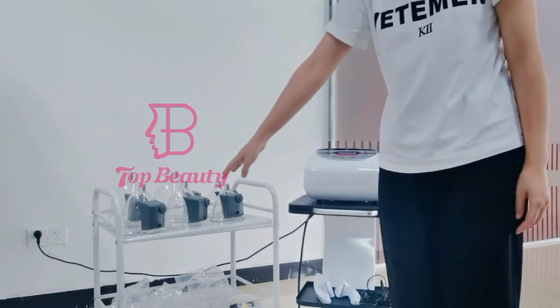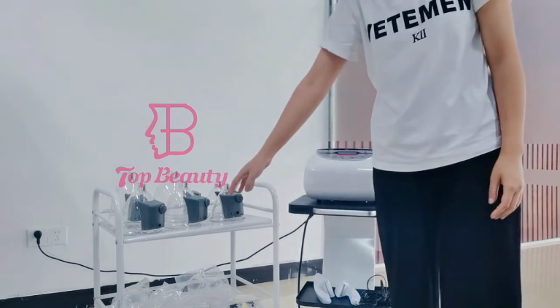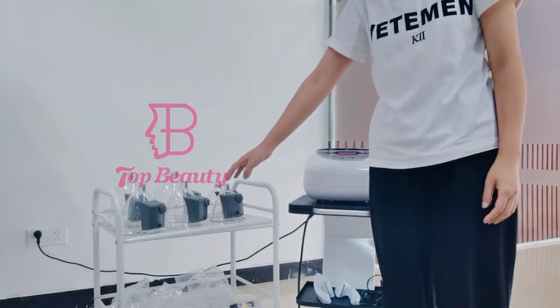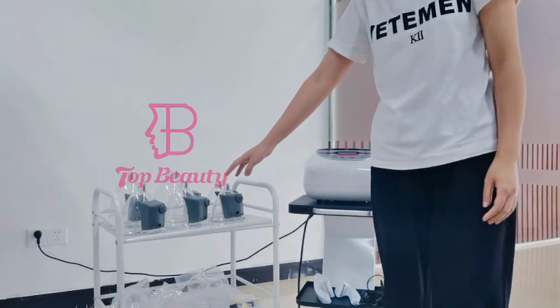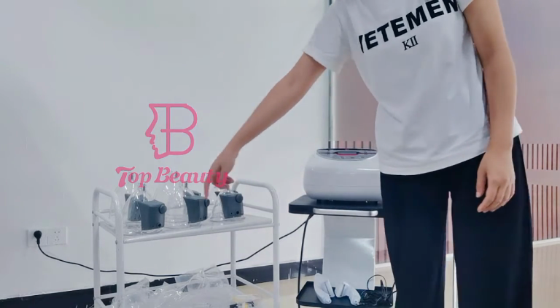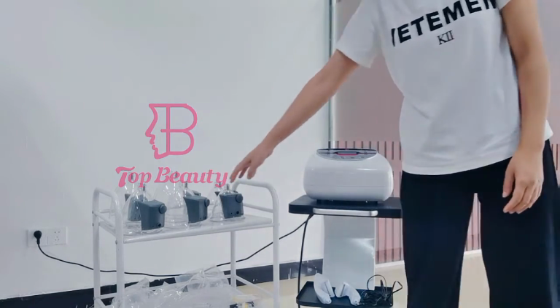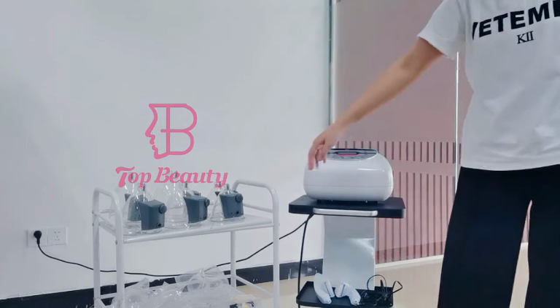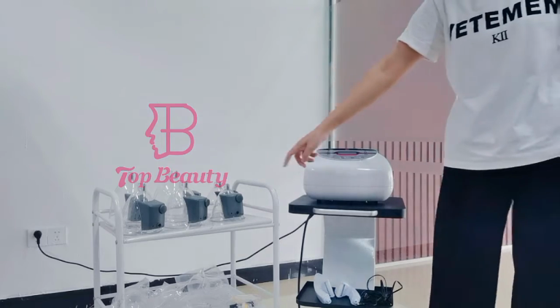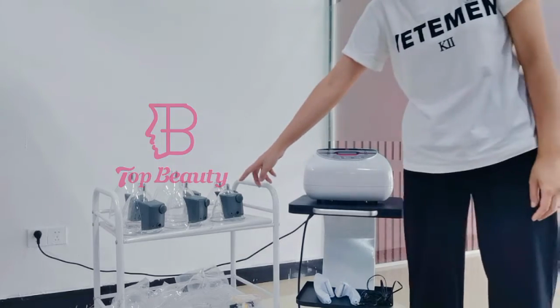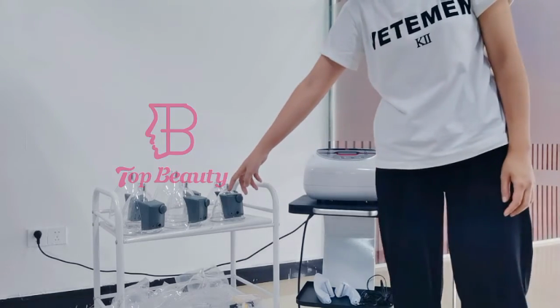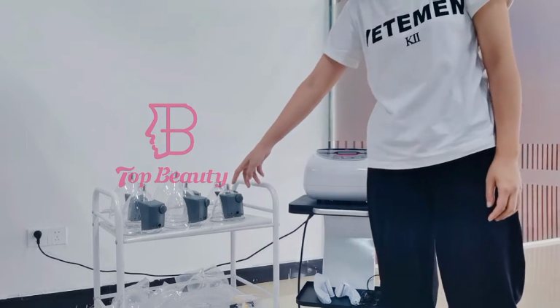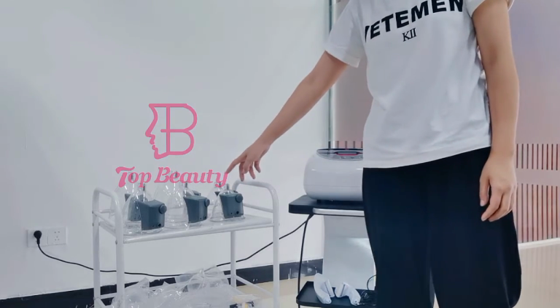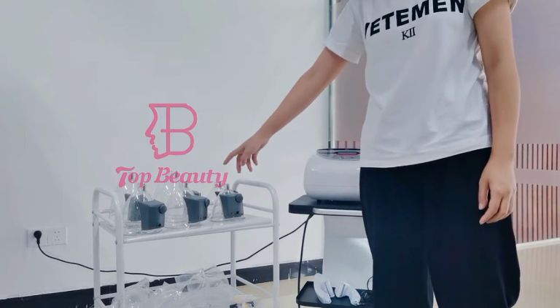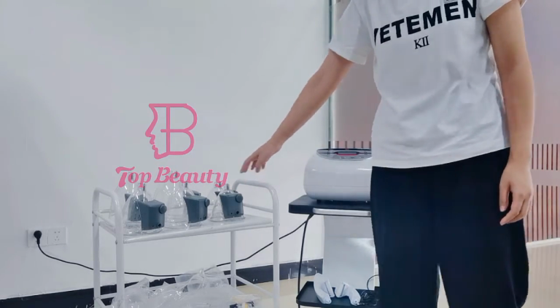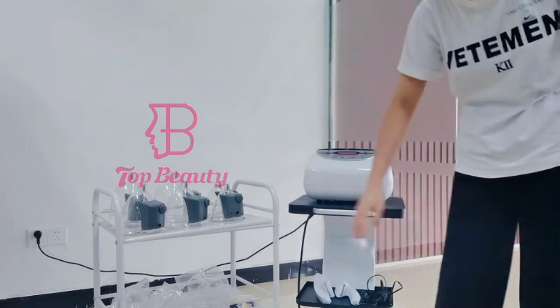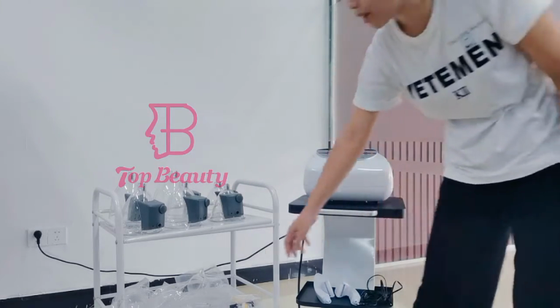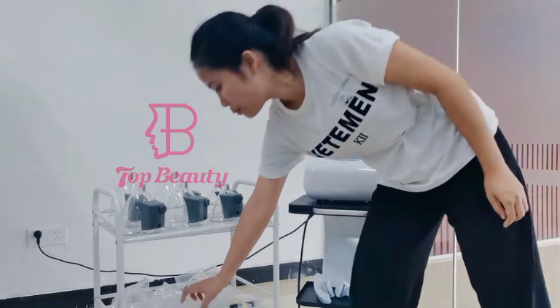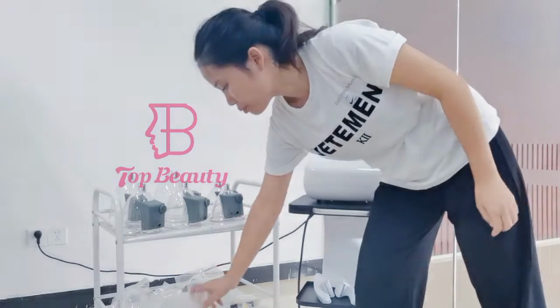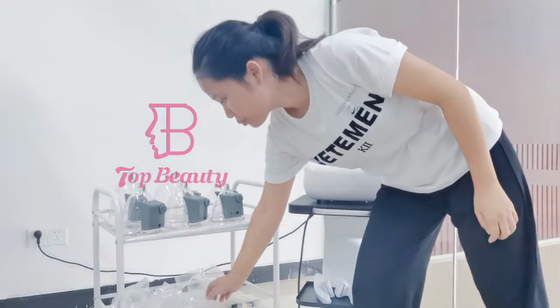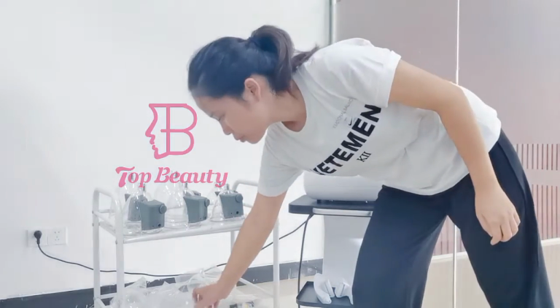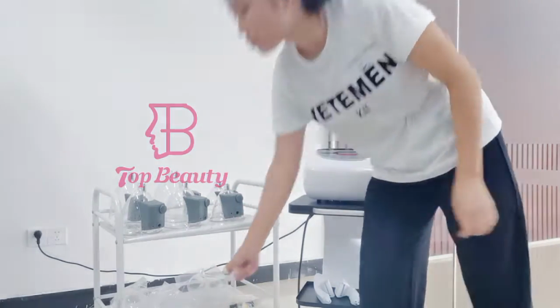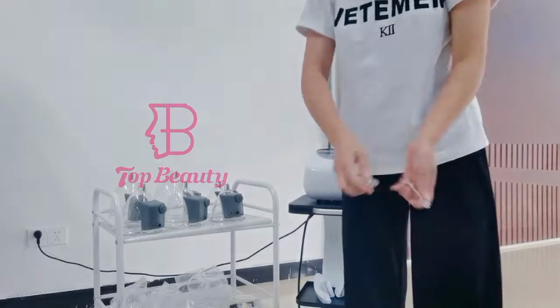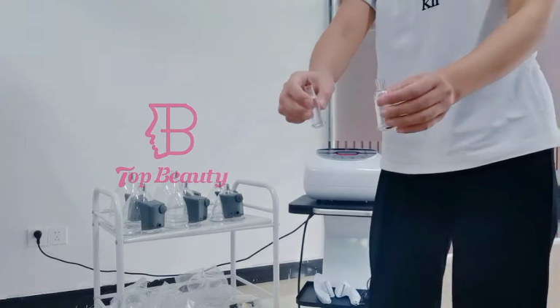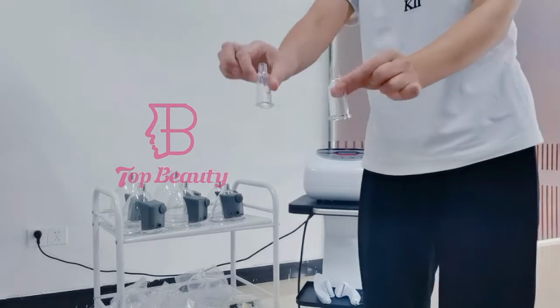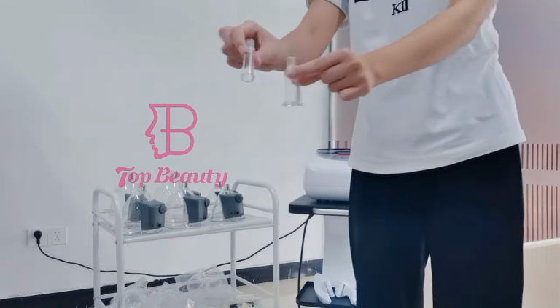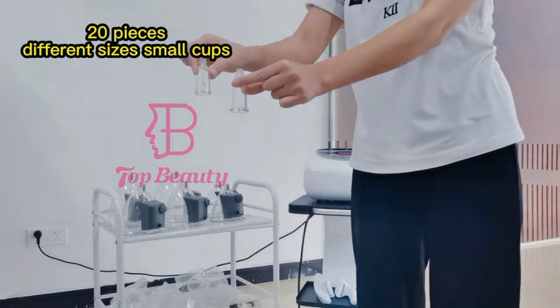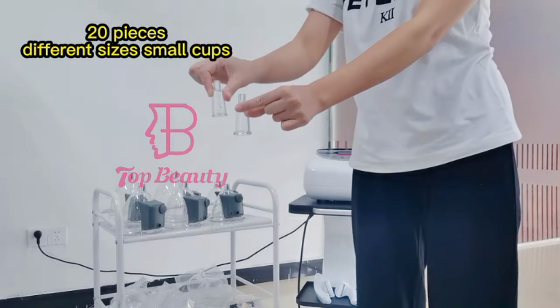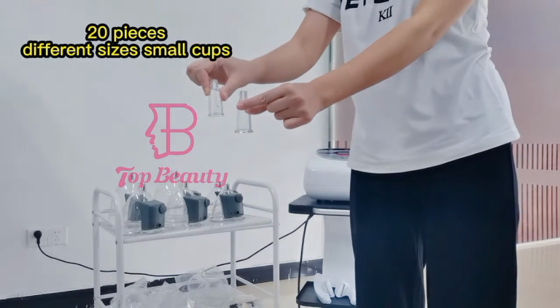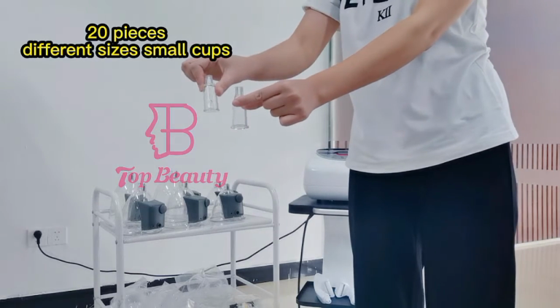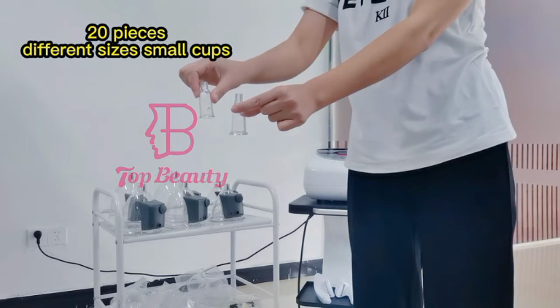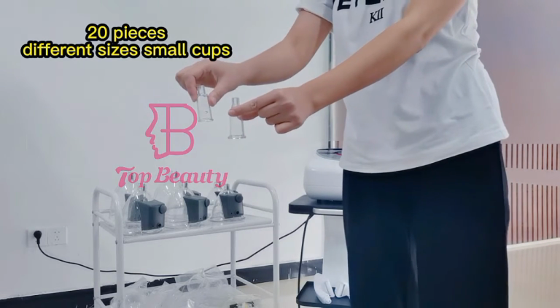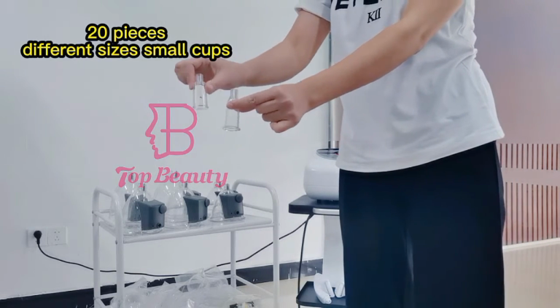Here comes with the eight pieces. The vacuum-batter is for the button lifting and also for the brightness enlargement. And here comes with the 20 pieces. The vacuum-batter is for the lean-back egg drainage.